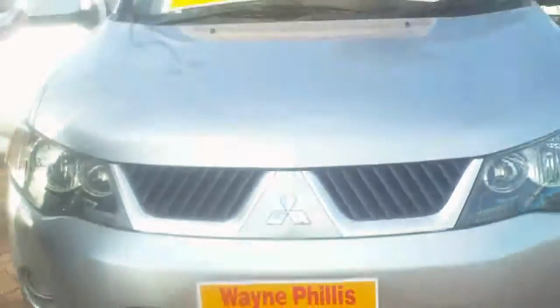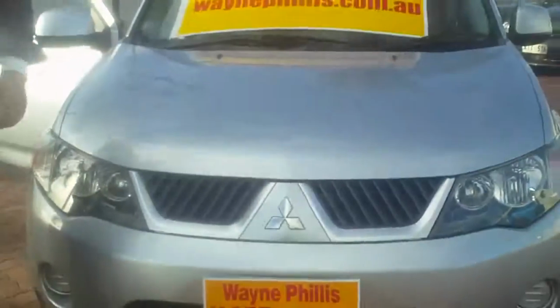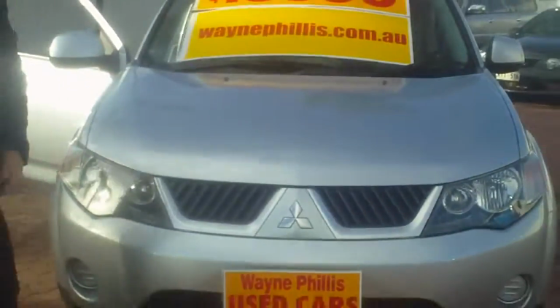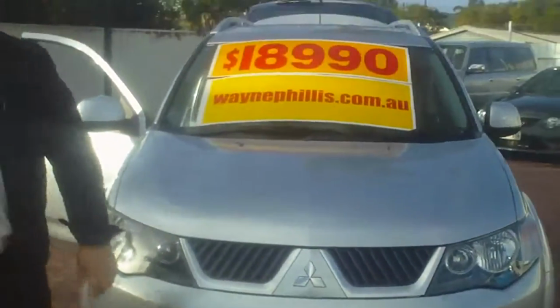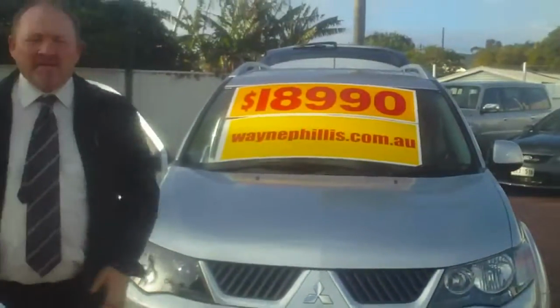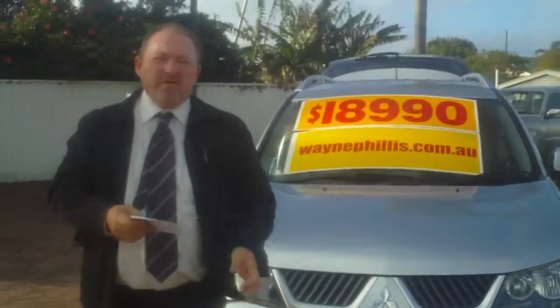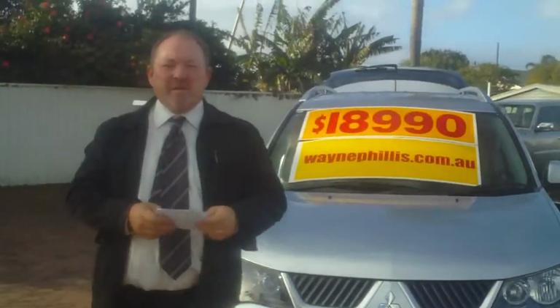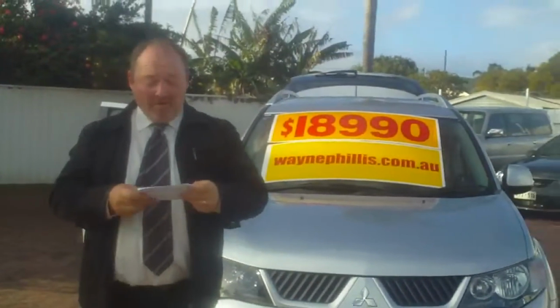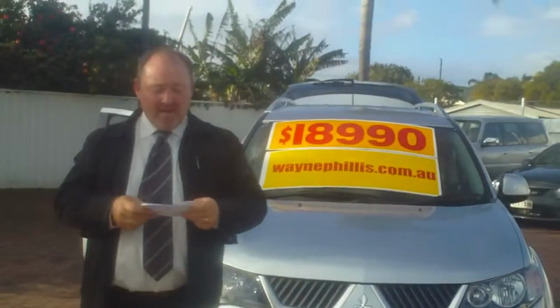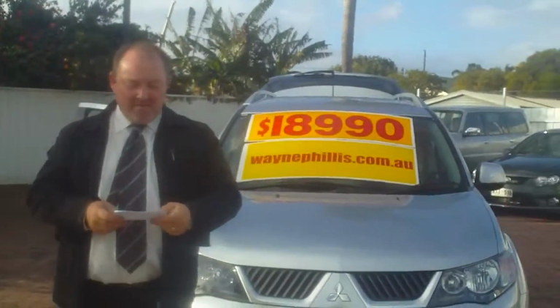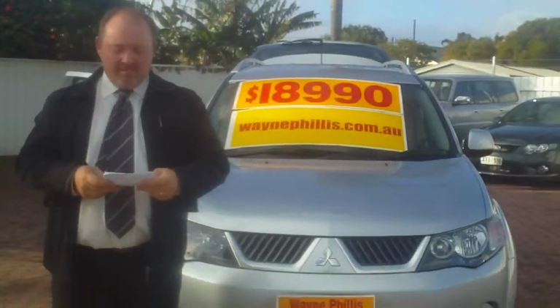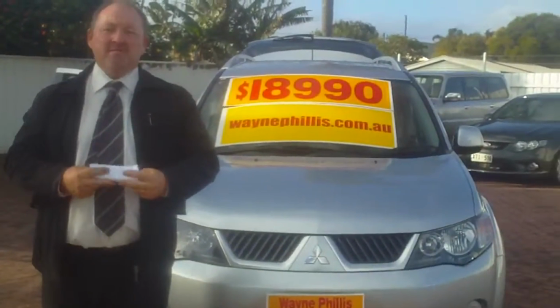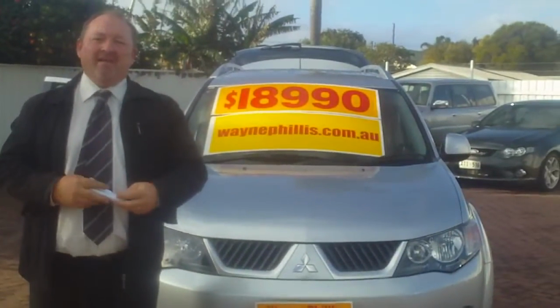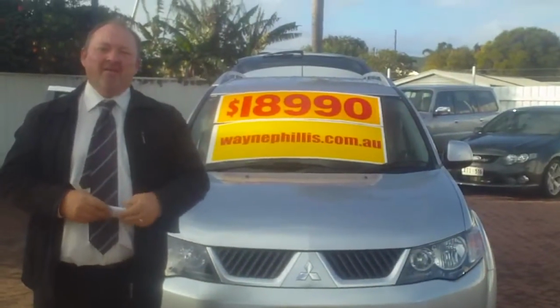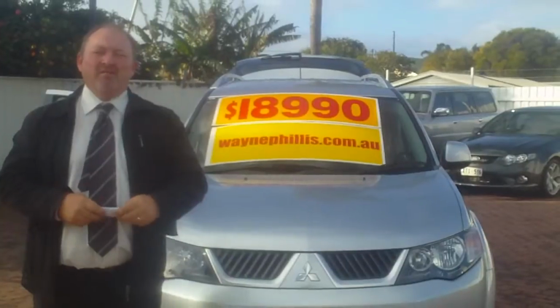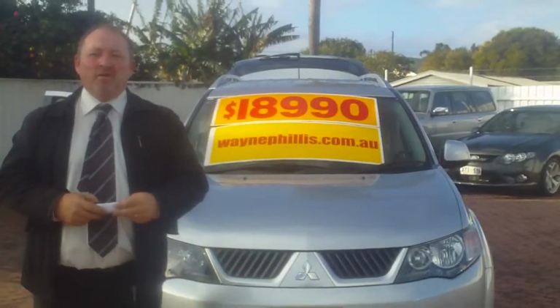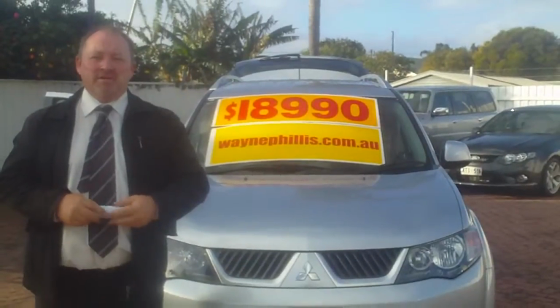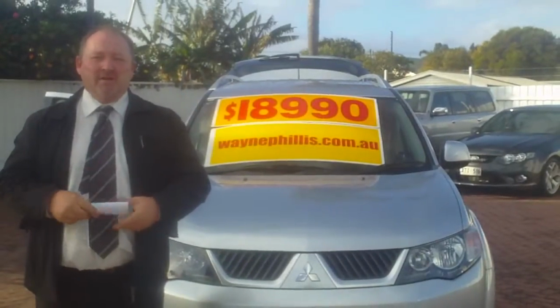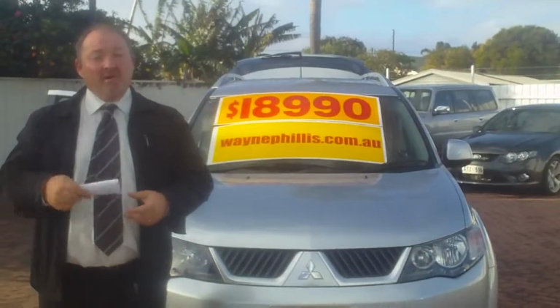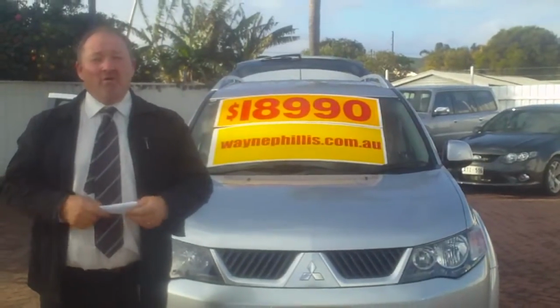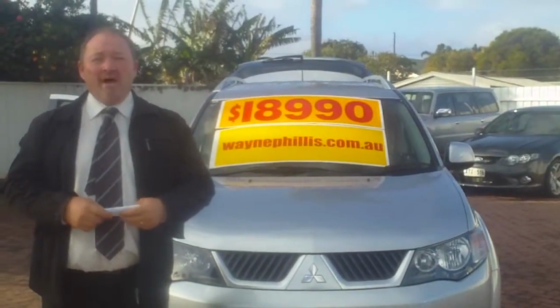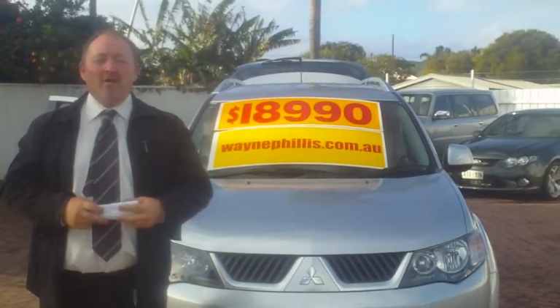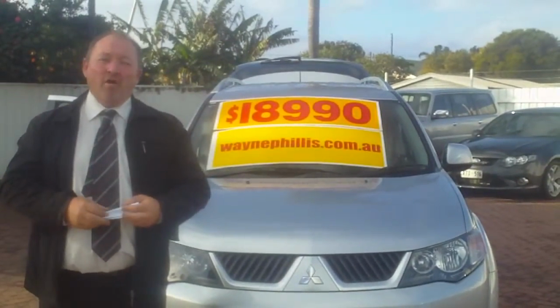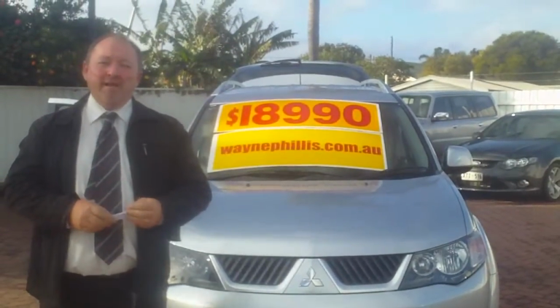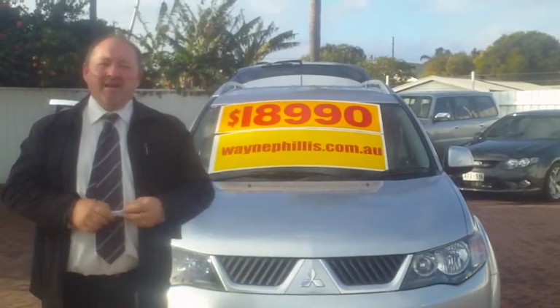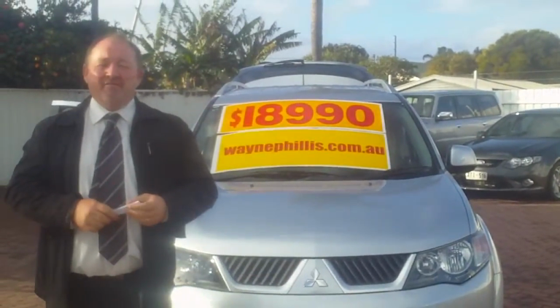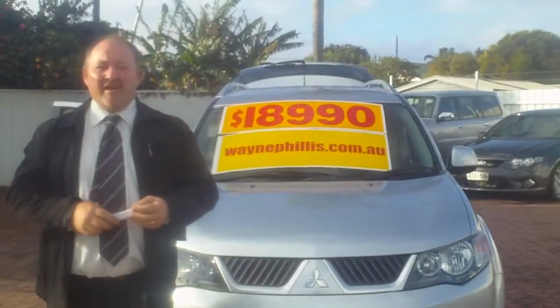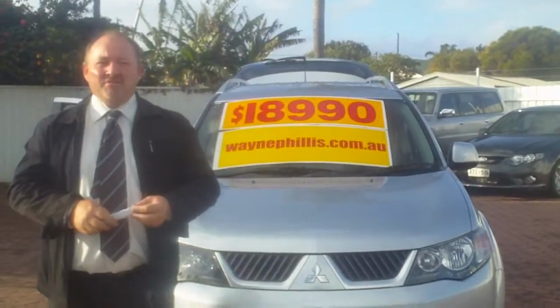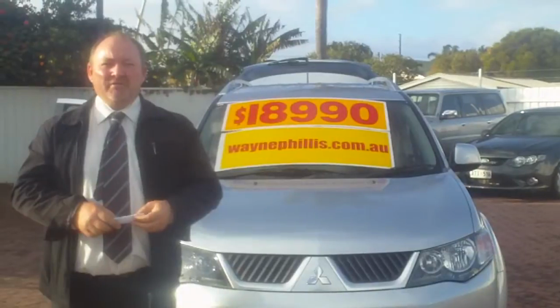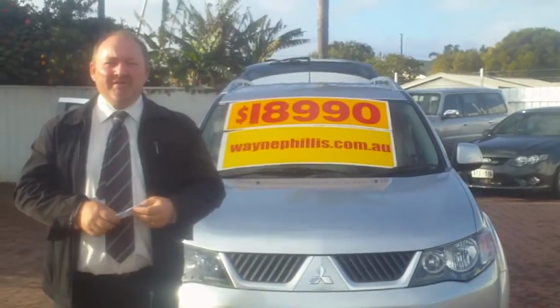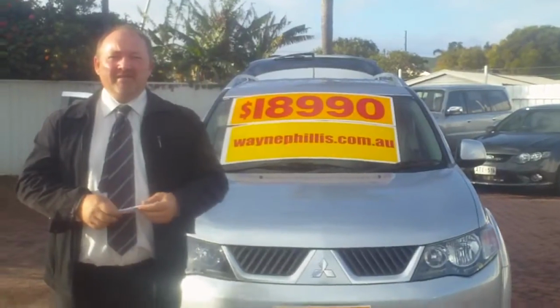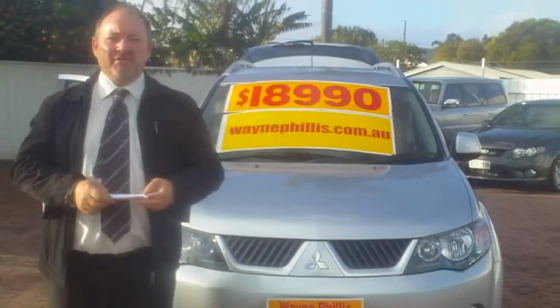So there you go, Troy — that's our virtual demo on the Mitsubishi Outlander. If you've got any questions, give me a call. Mark on 0408 858 237. Thanks, Troy.